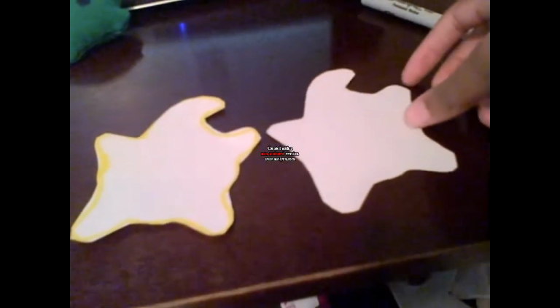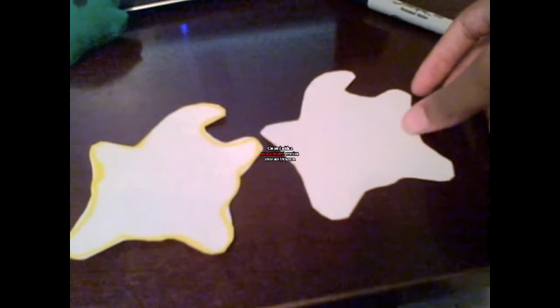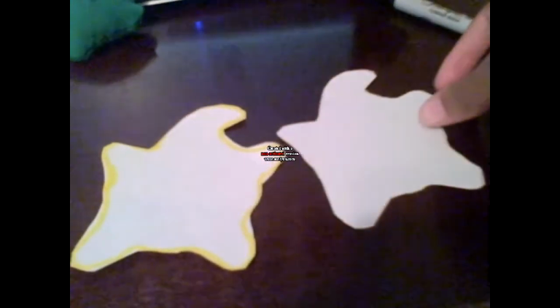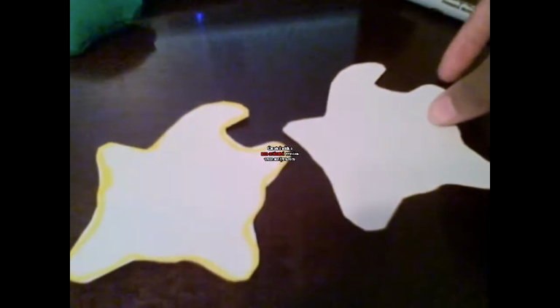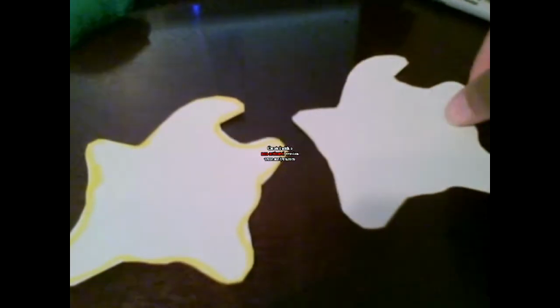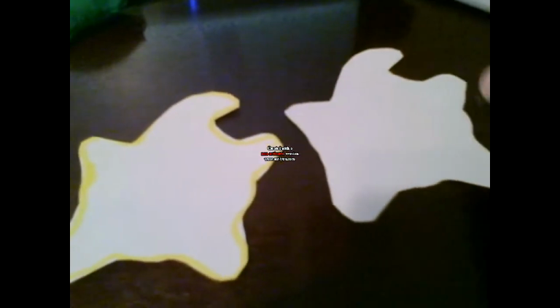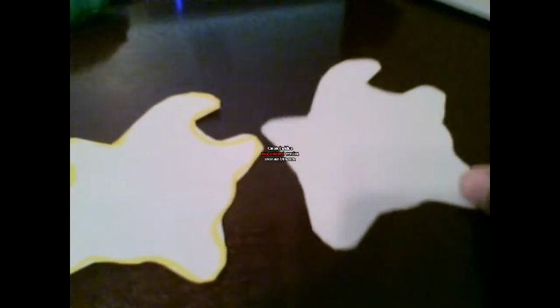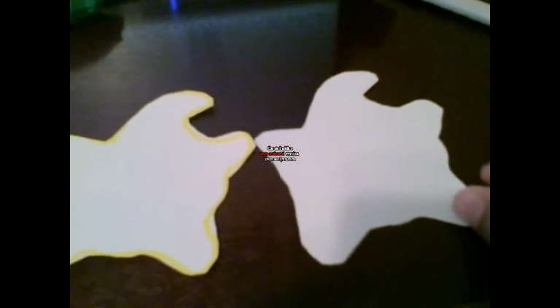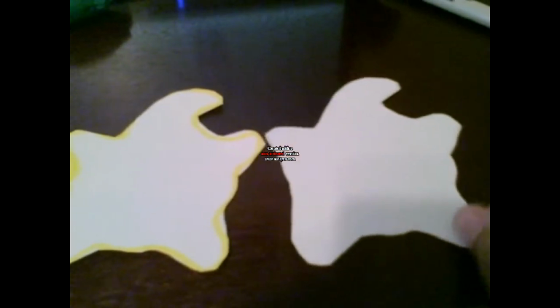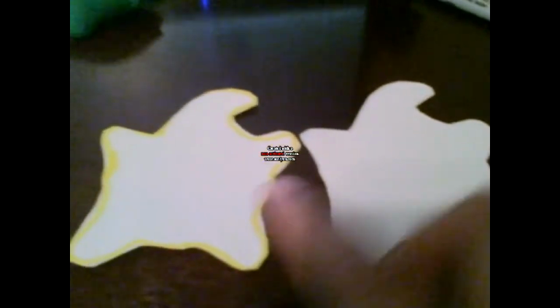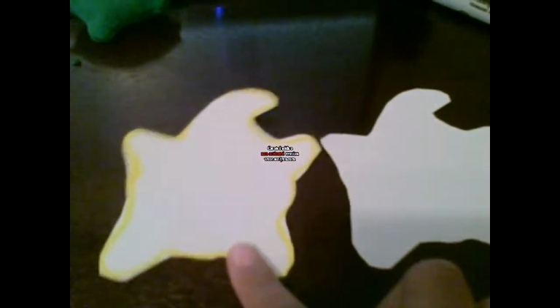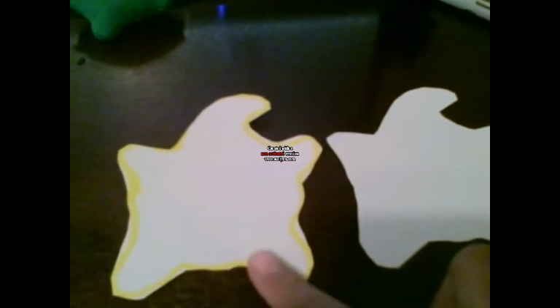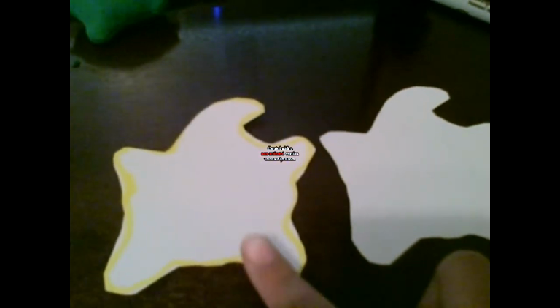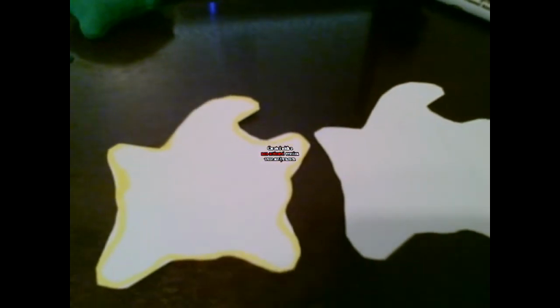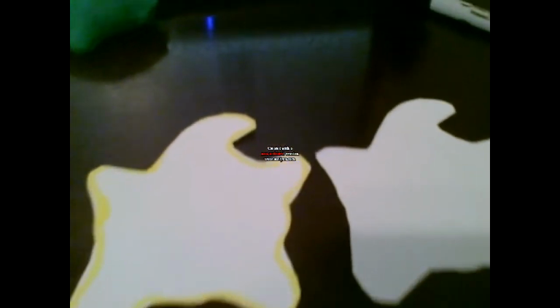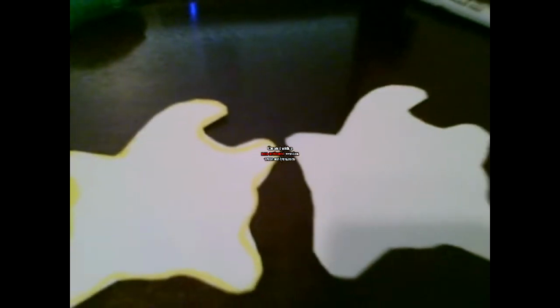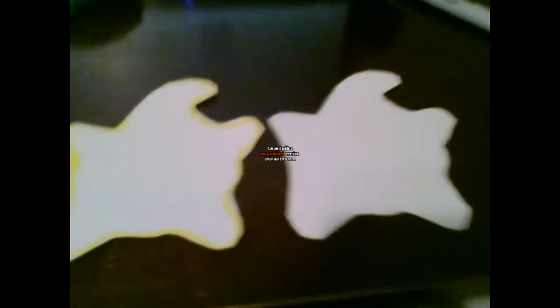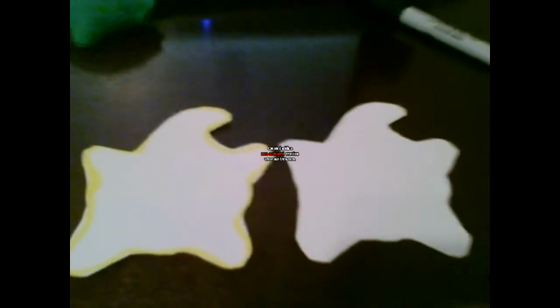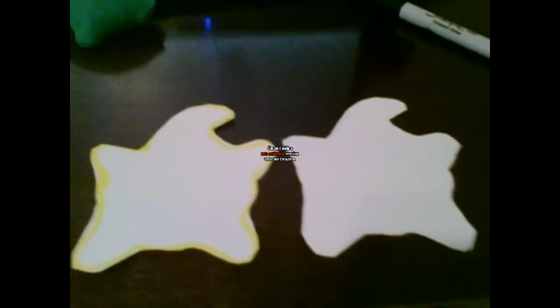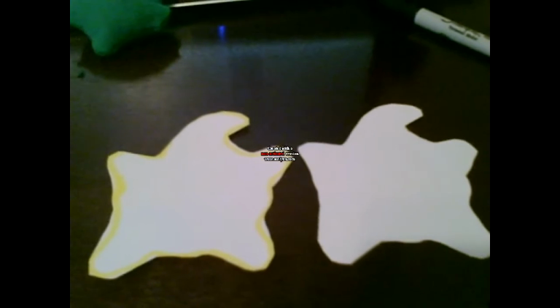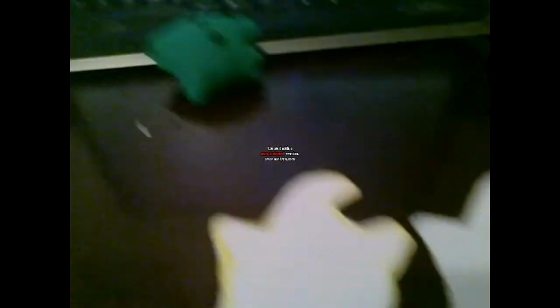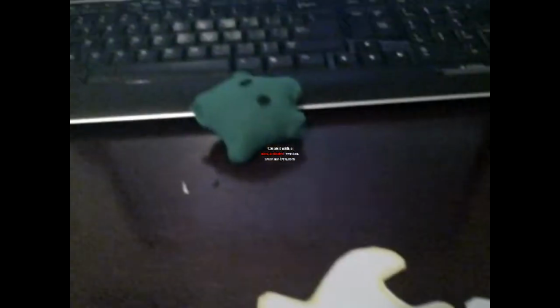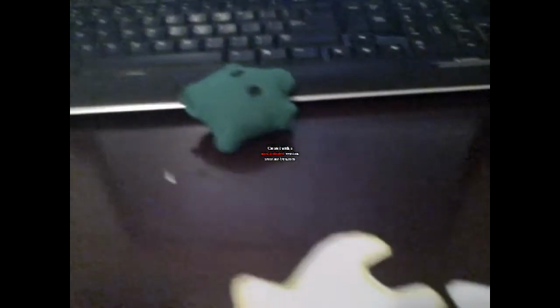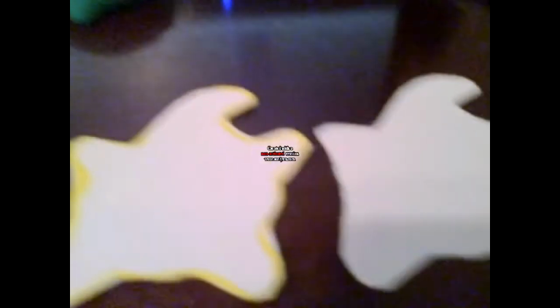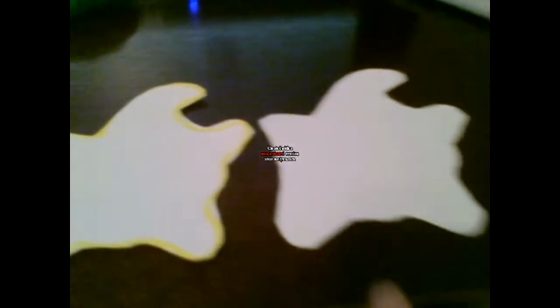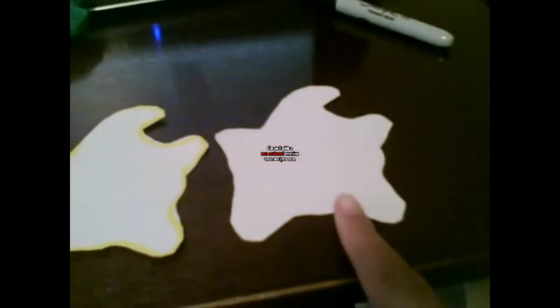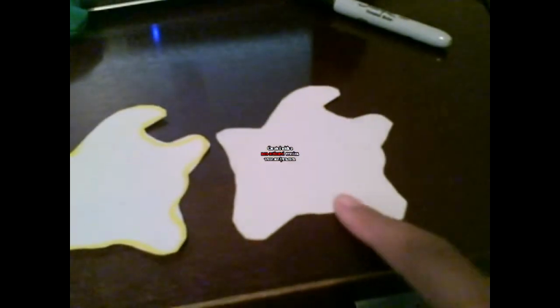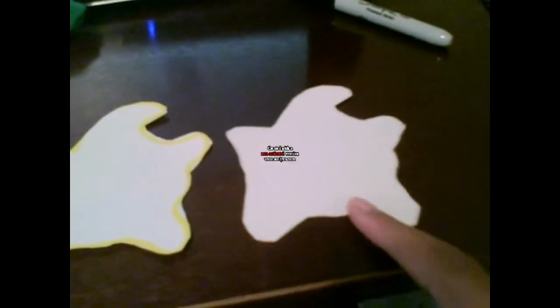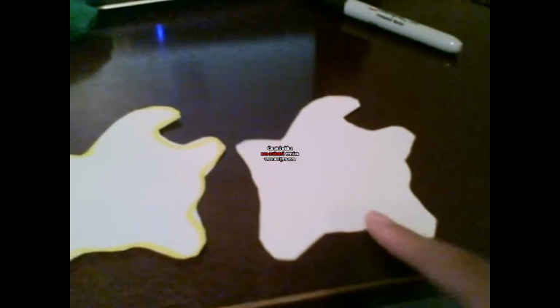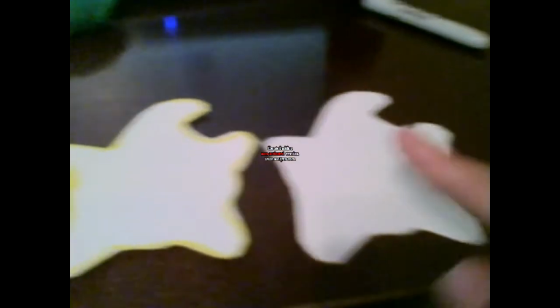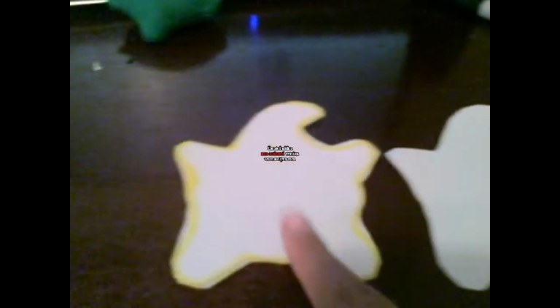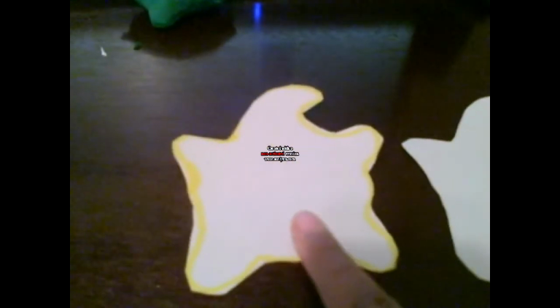Also, I used these type of templates. I cut out two, because I thought you needed two for front and back, but turns out you only needed one.